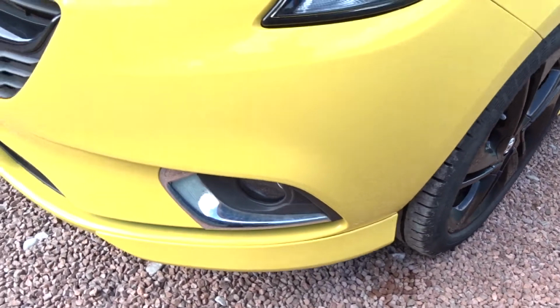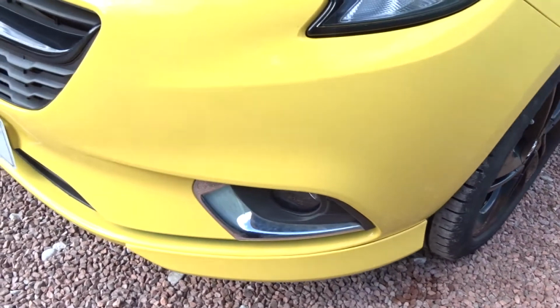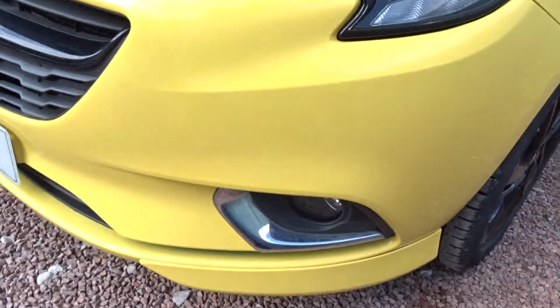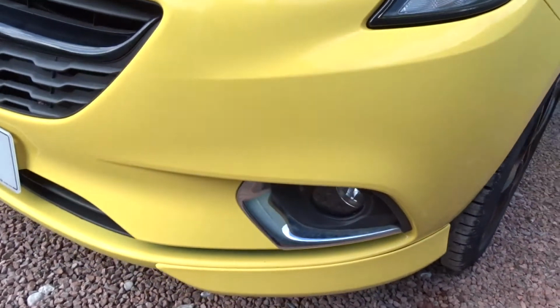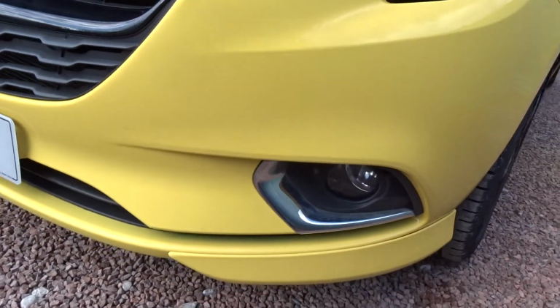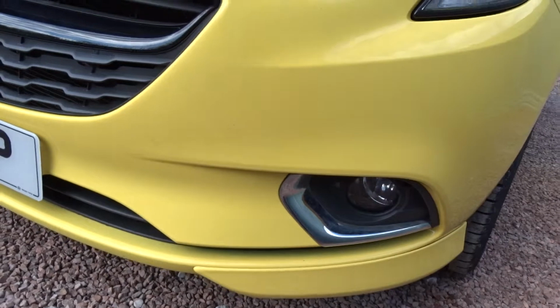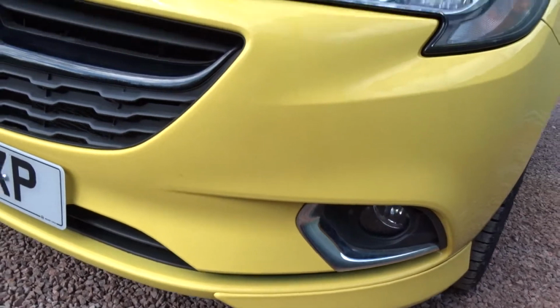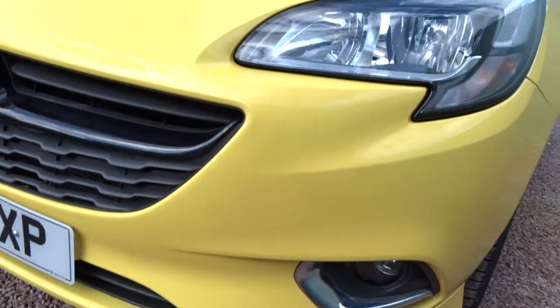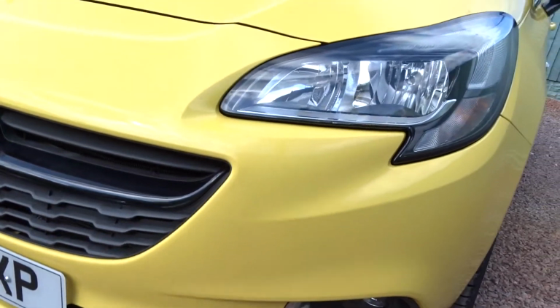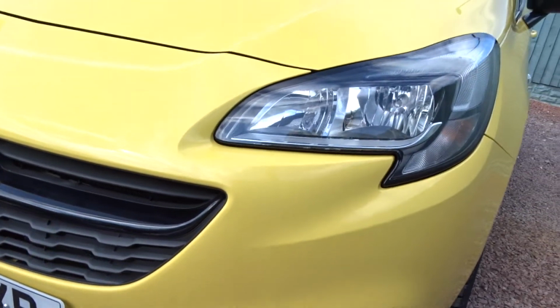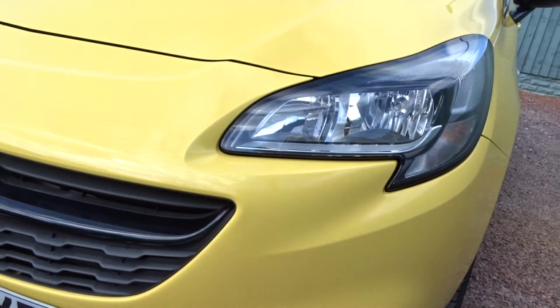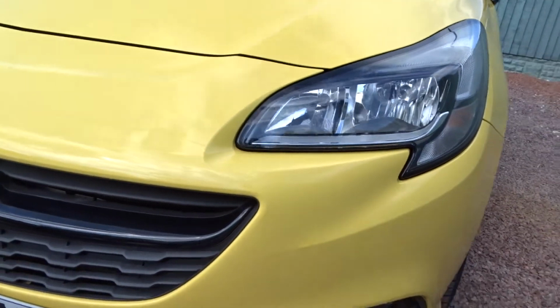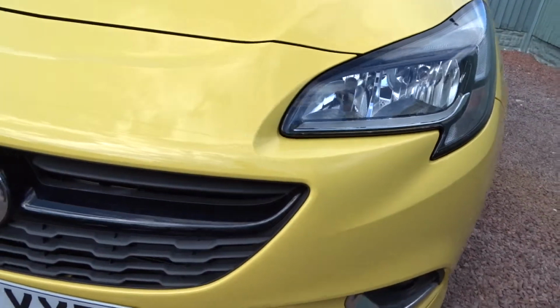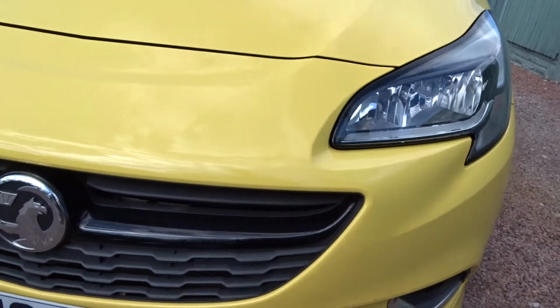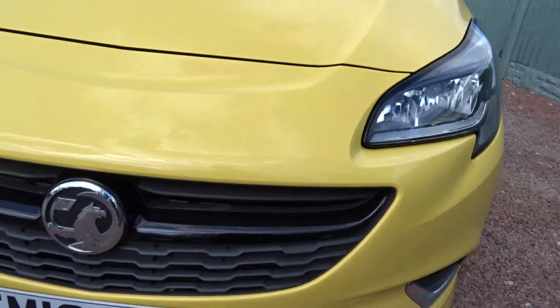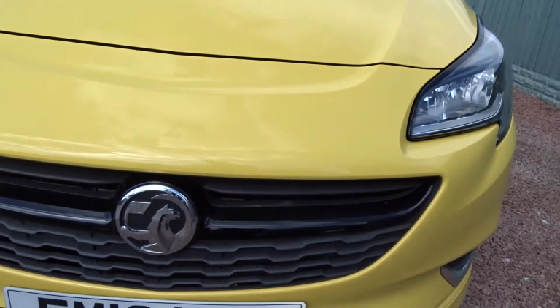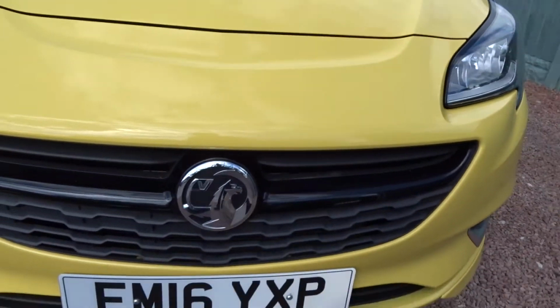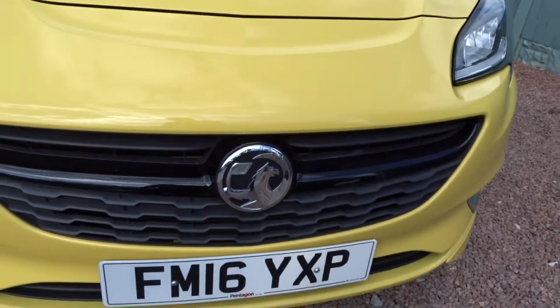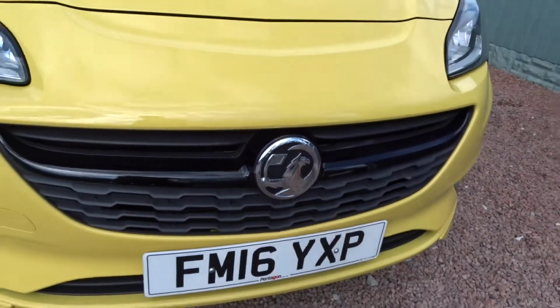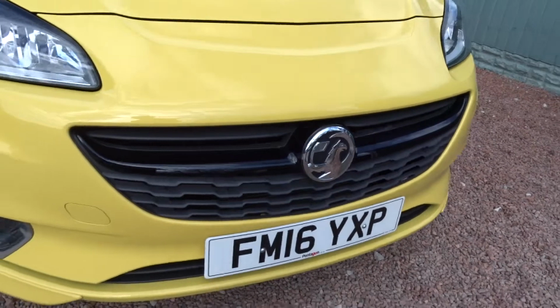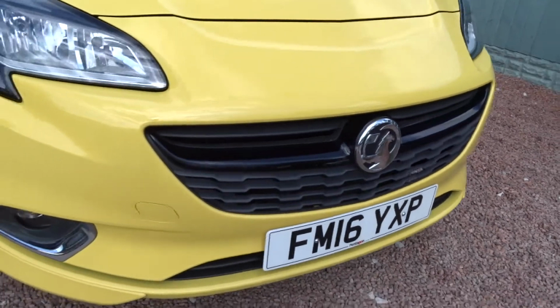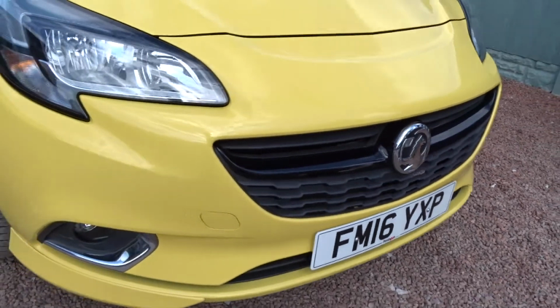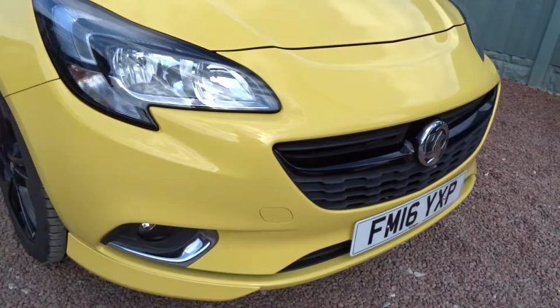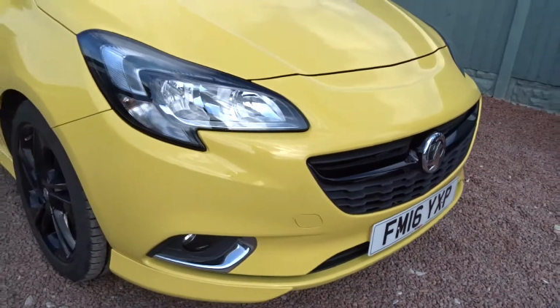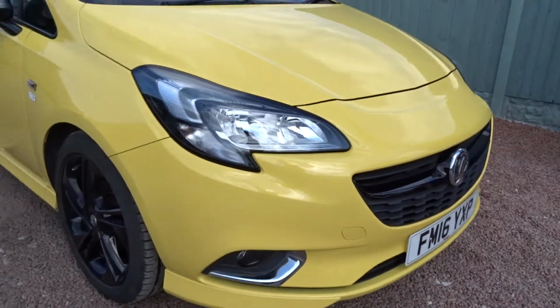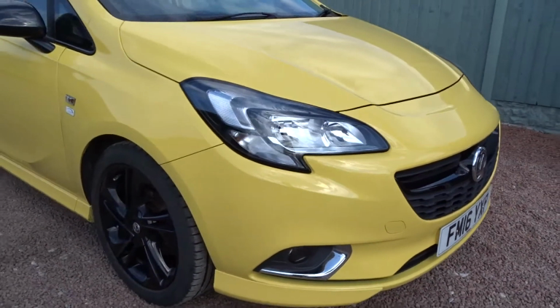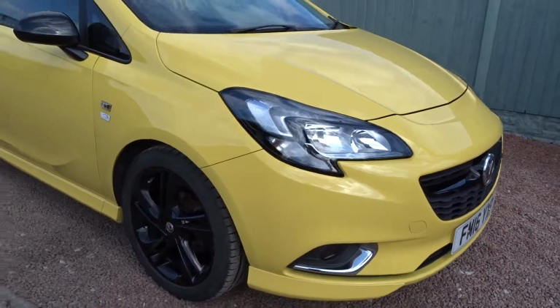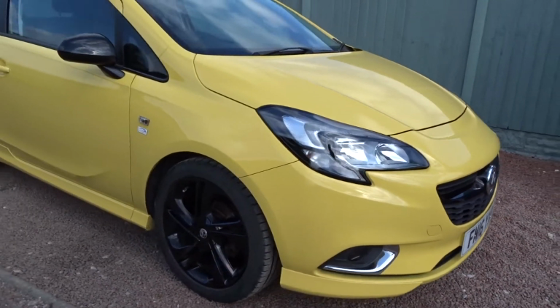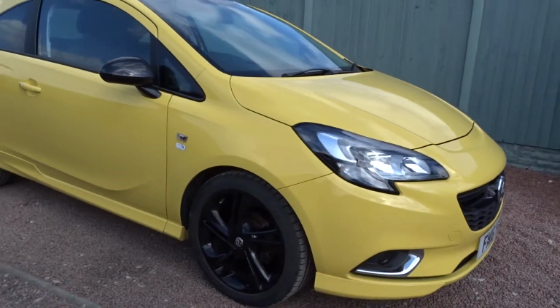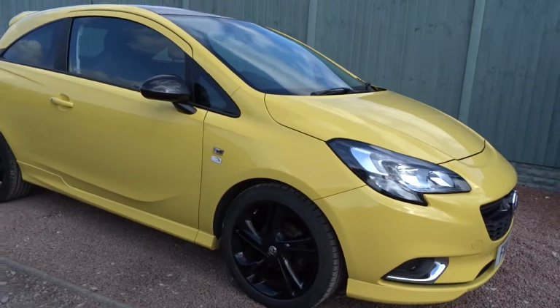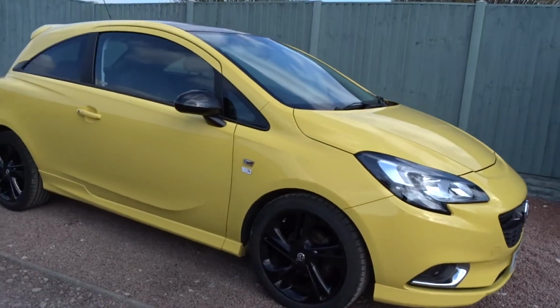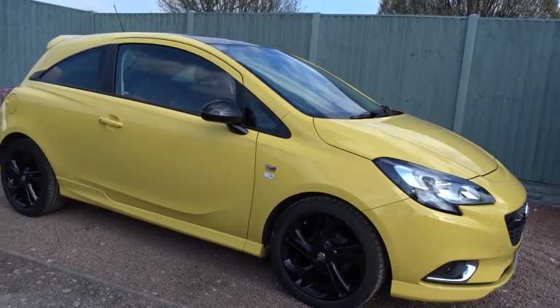There are also front fog lamps and integrated LED daytime running lamps. It's a really nice example of the car and it's available today at Pentagon with a 12-month network warranty.